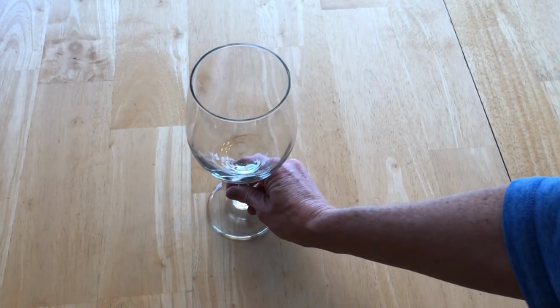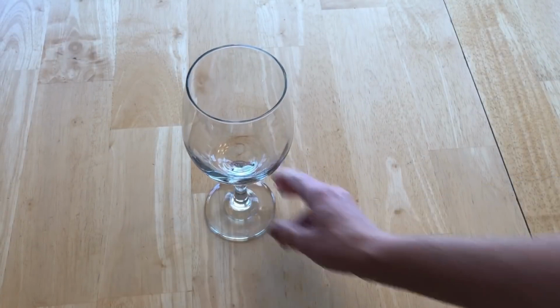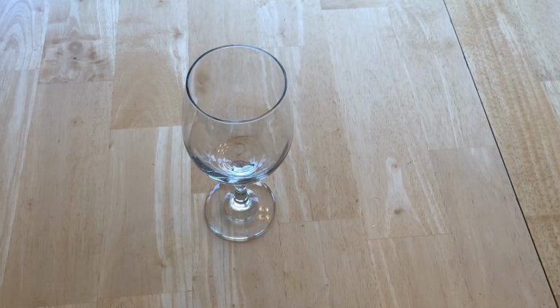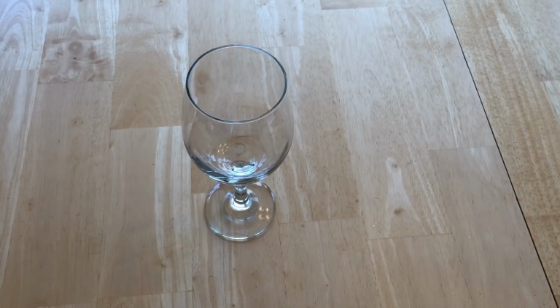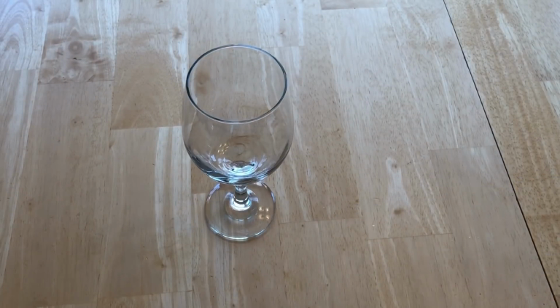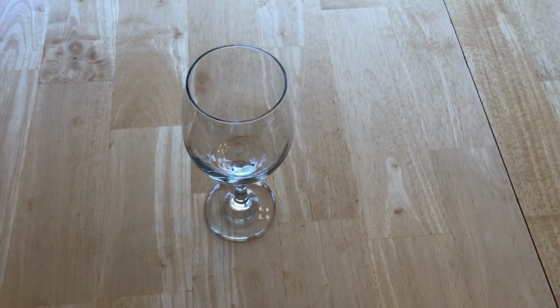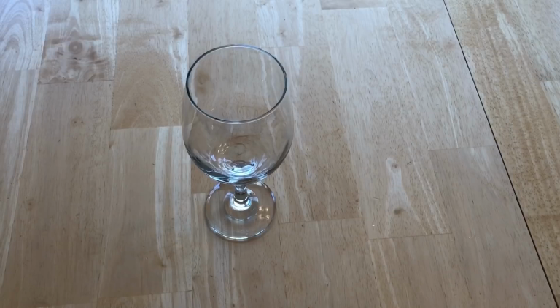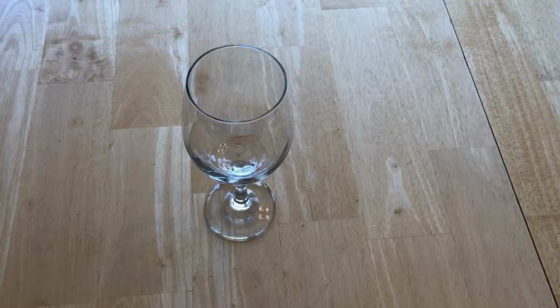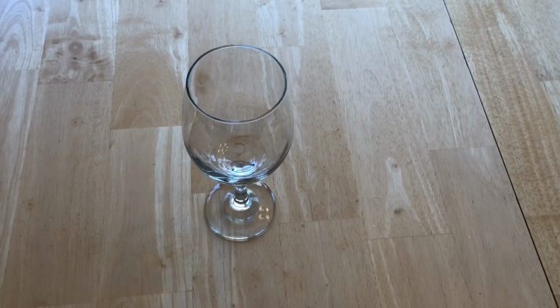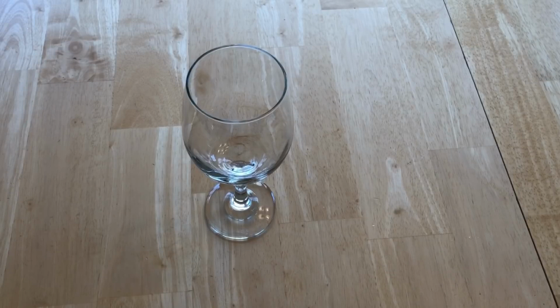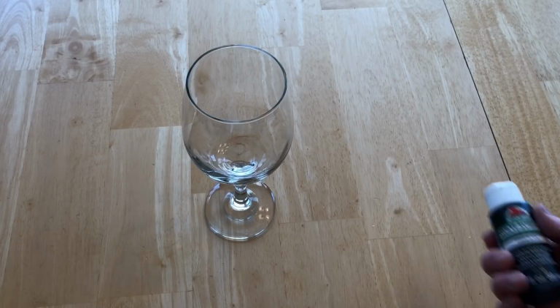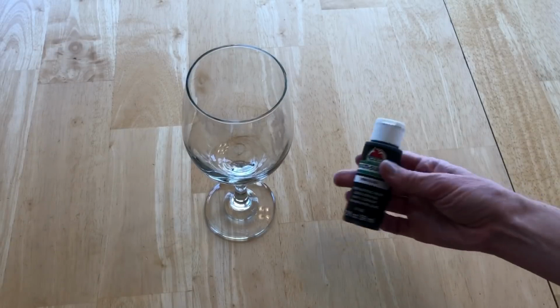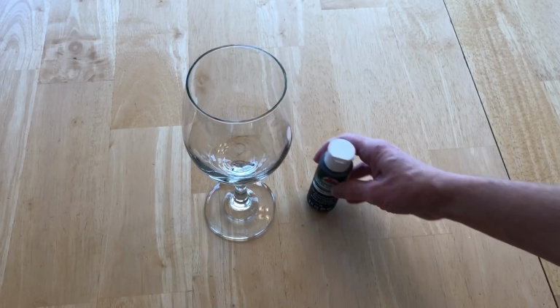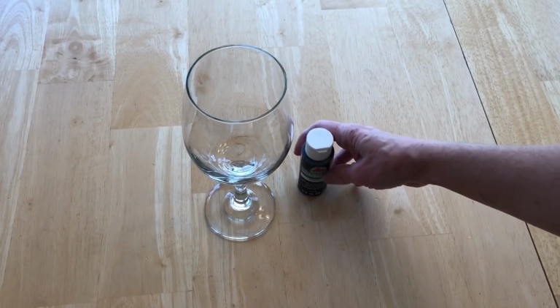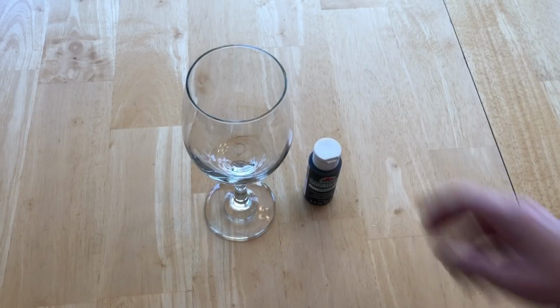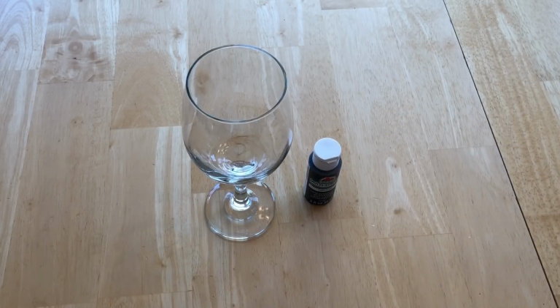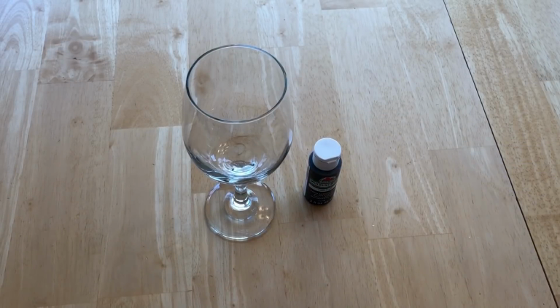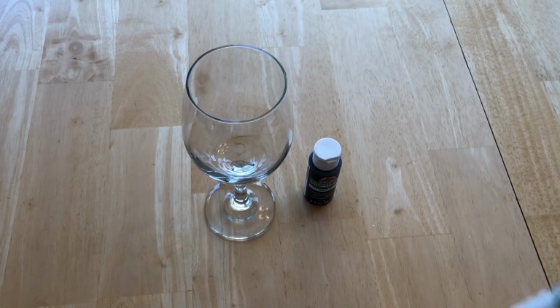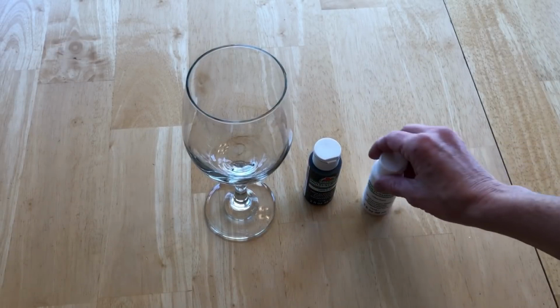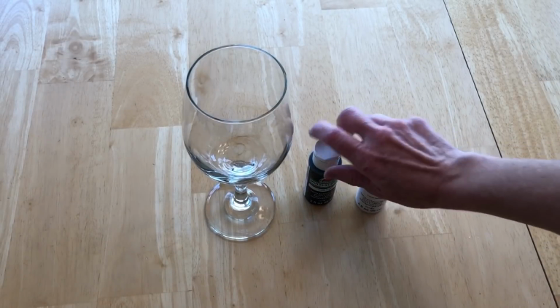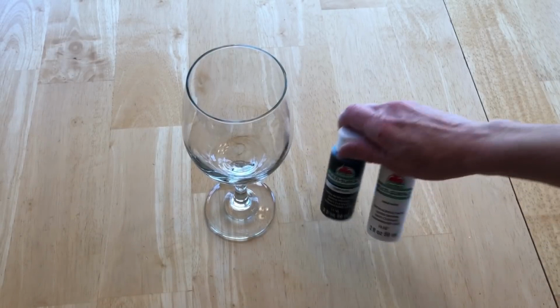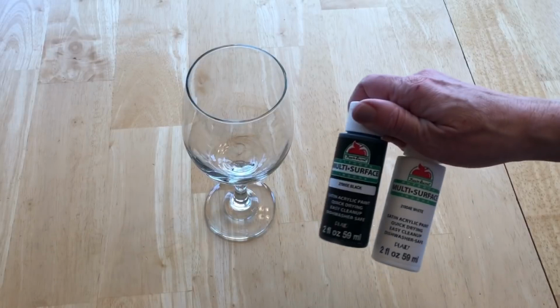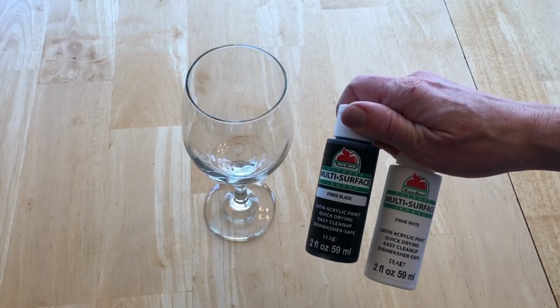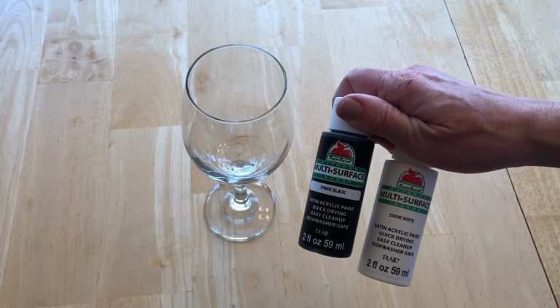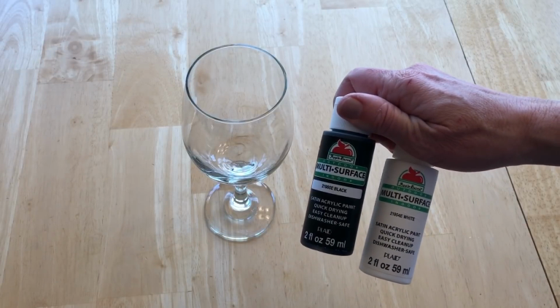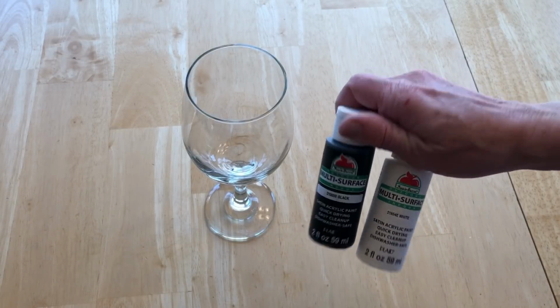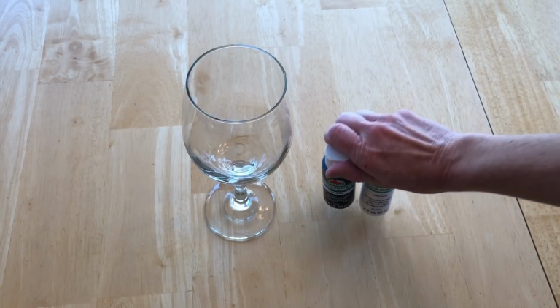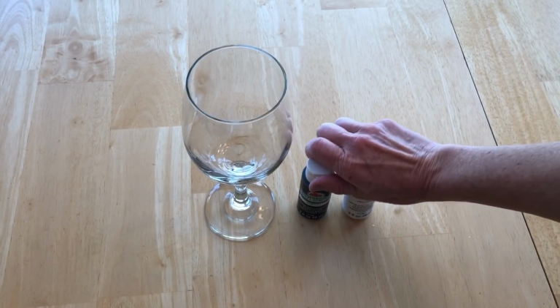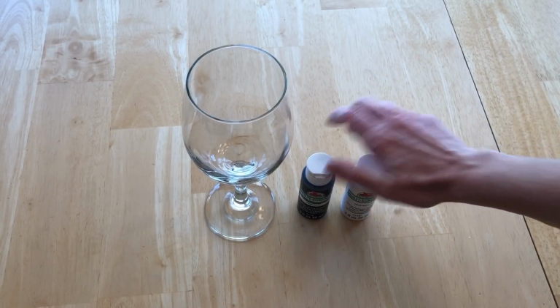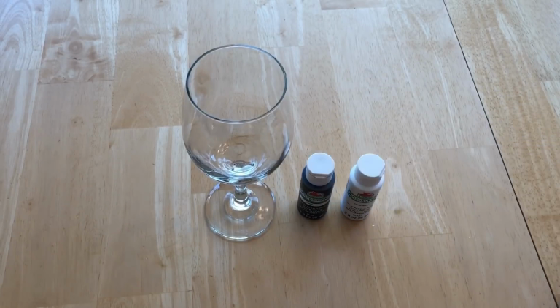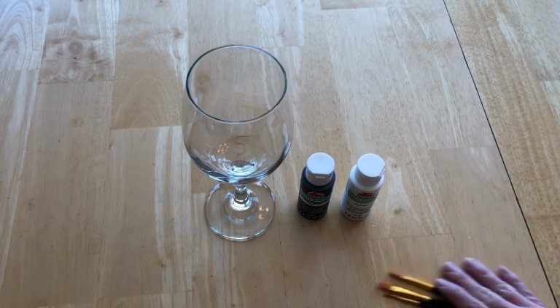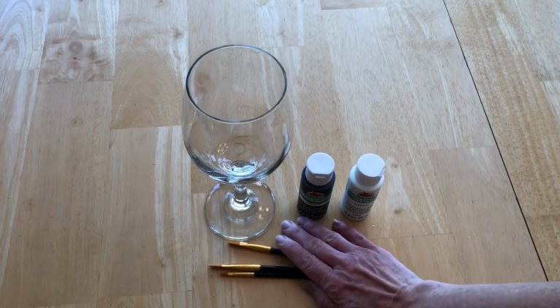For this project you'll need a wine glass, some black and white apple barrel multi-purpose paint, and a paintbrush.